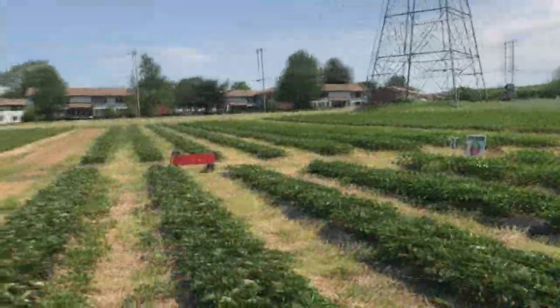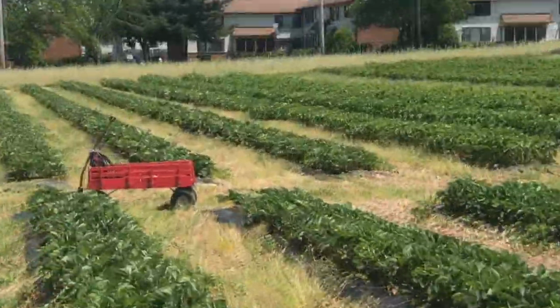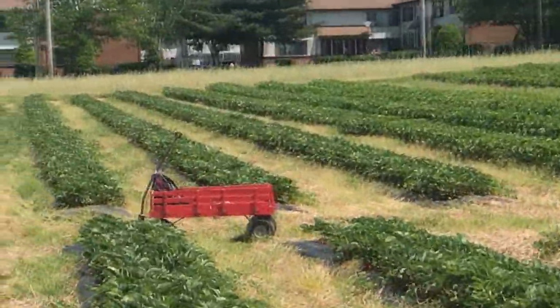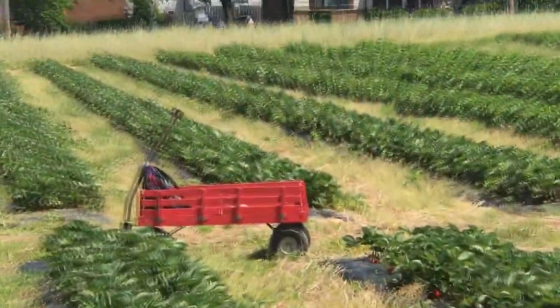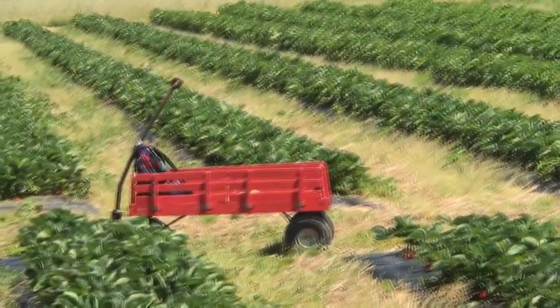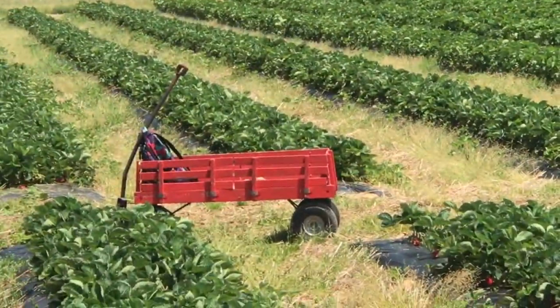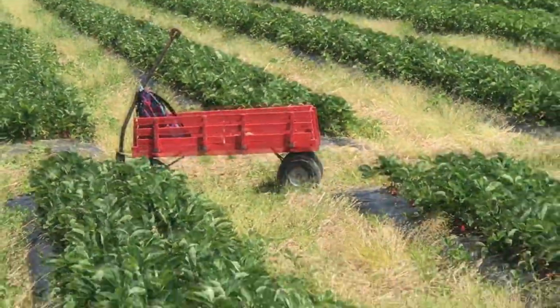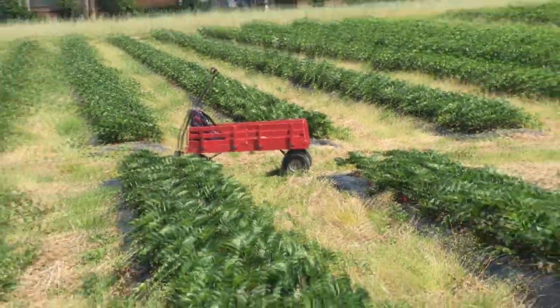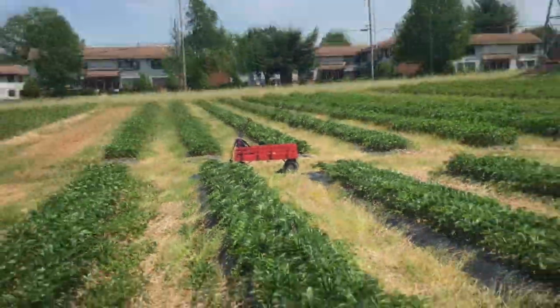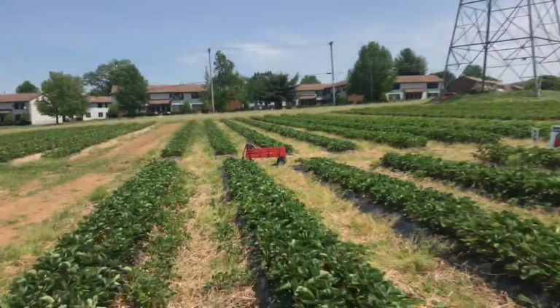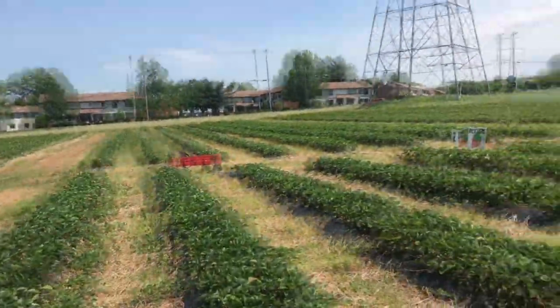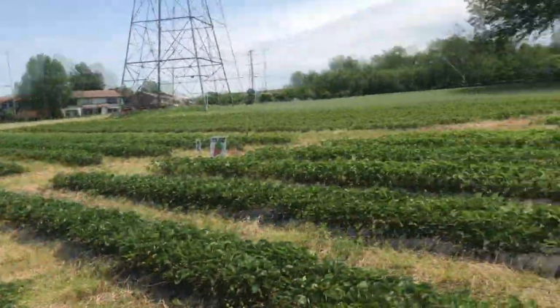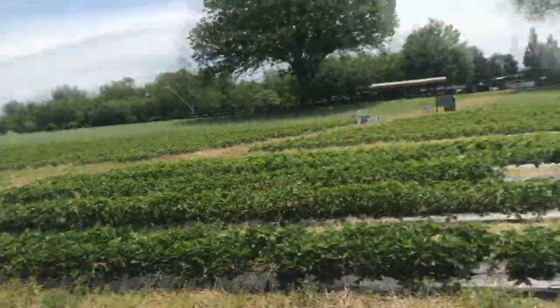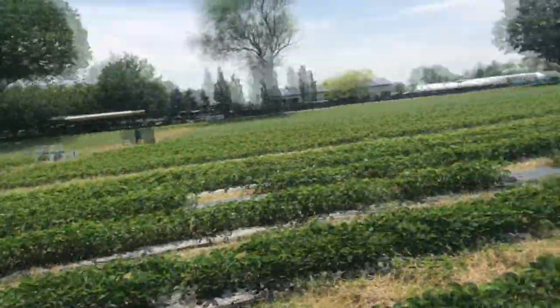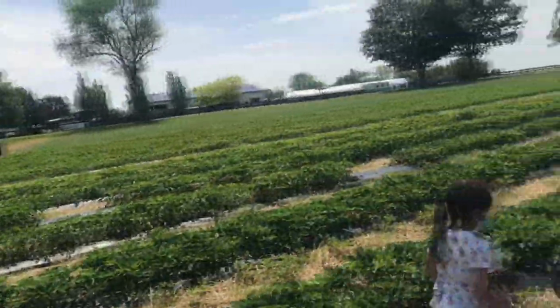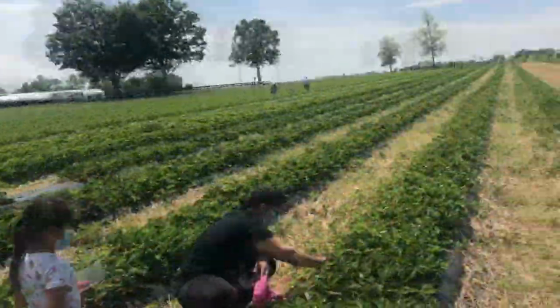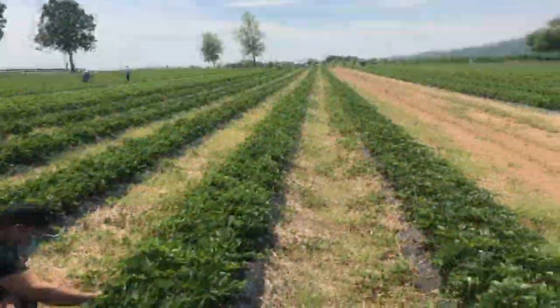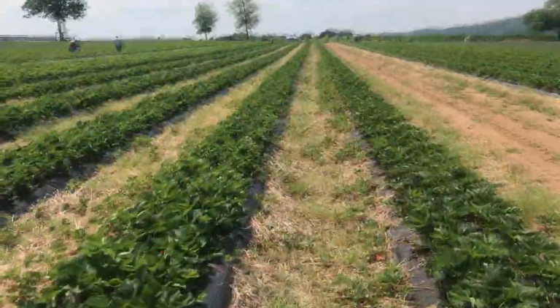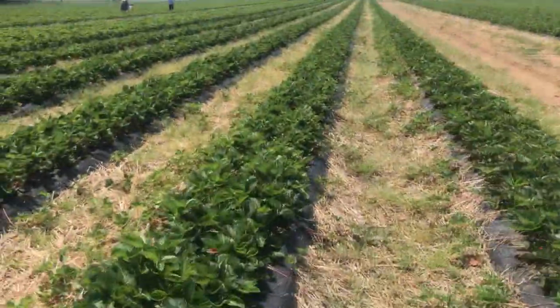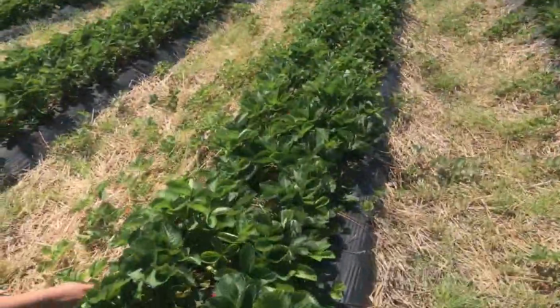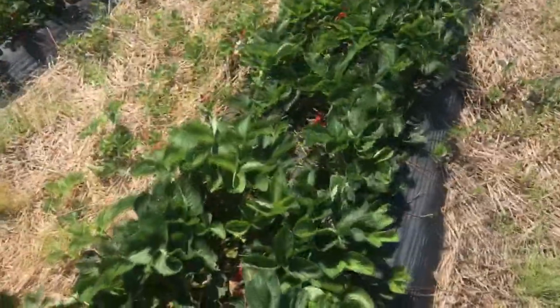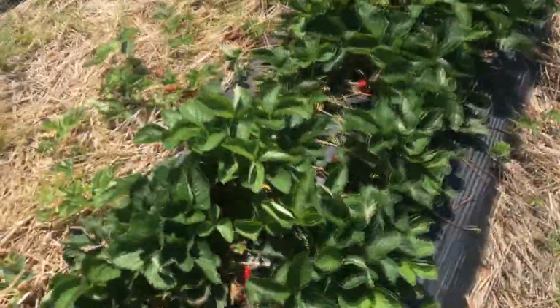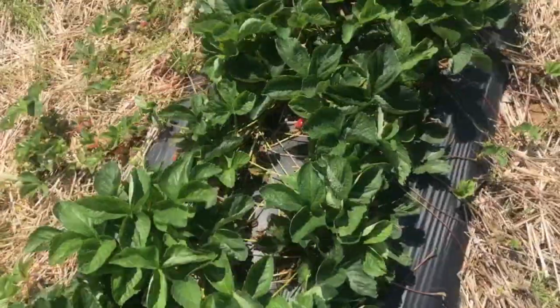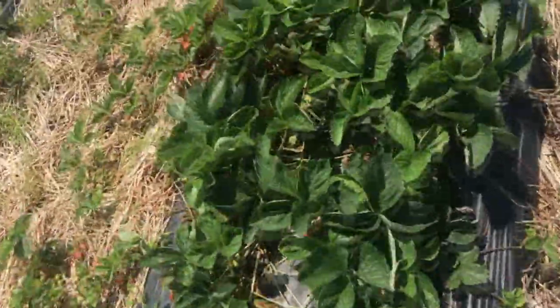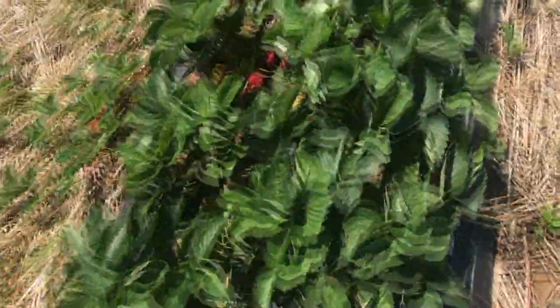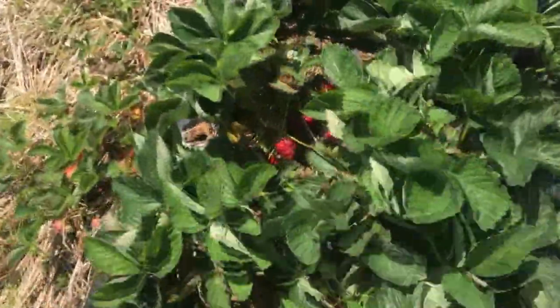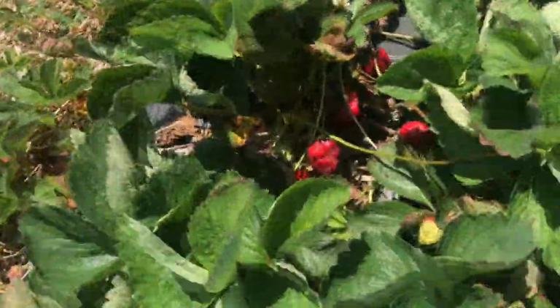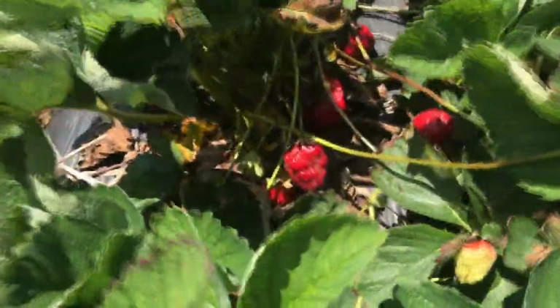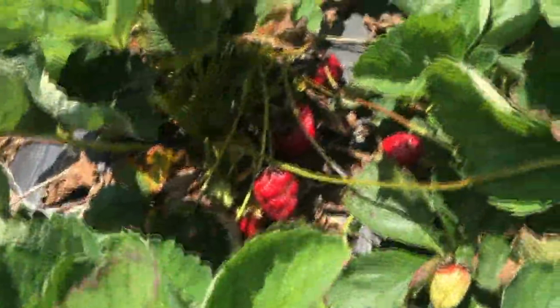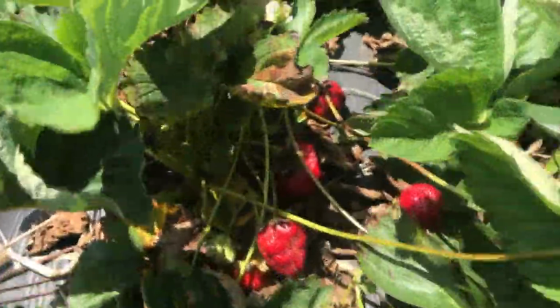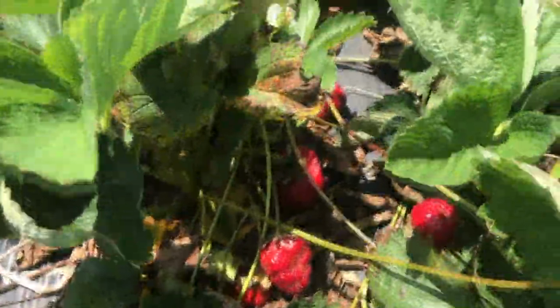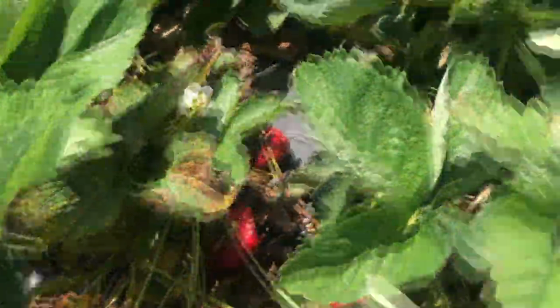Another cool fact is that they have wagons for the kids. And here it is ladies and gentlemen — the delicious strawberries.